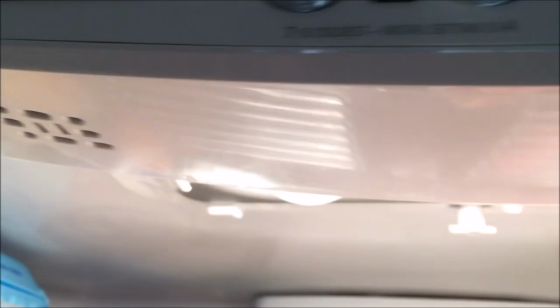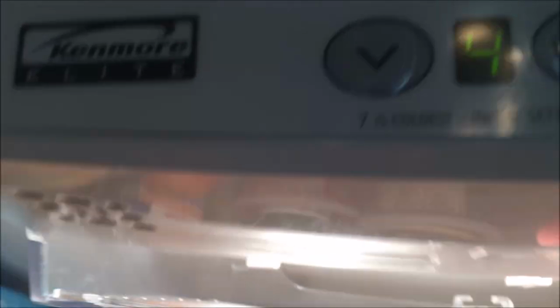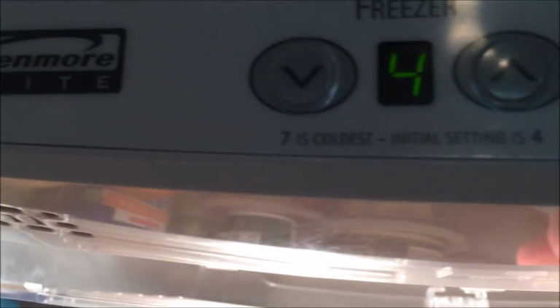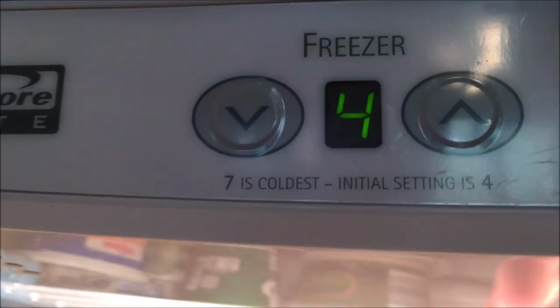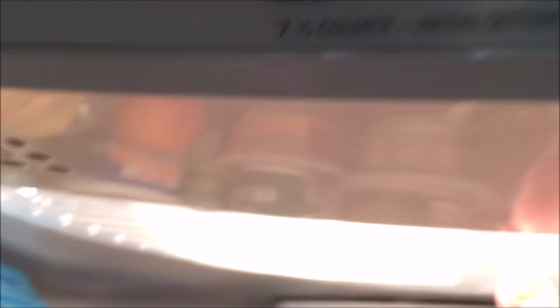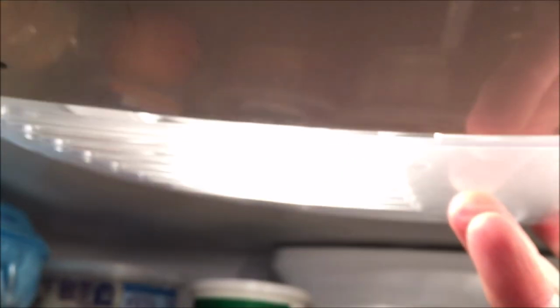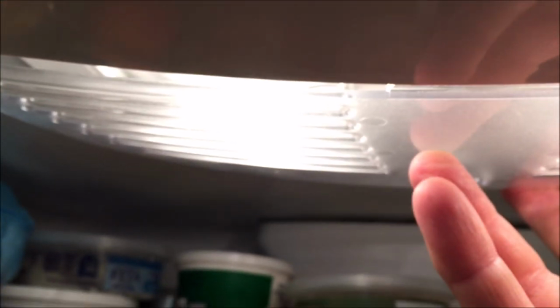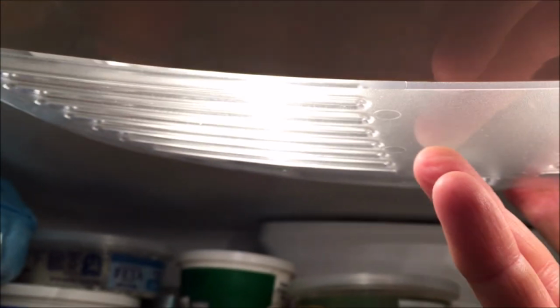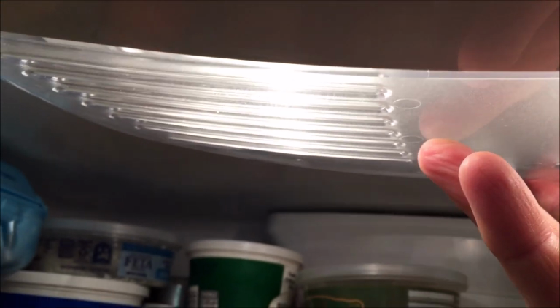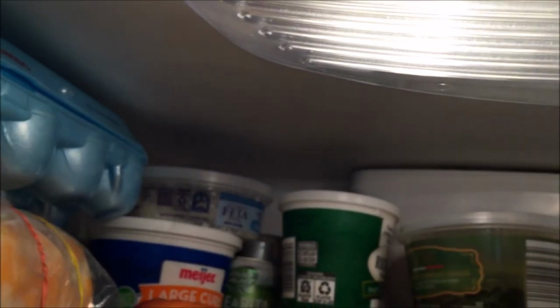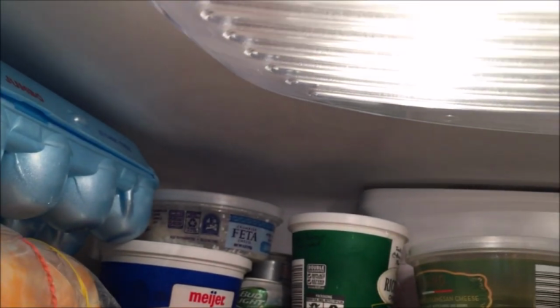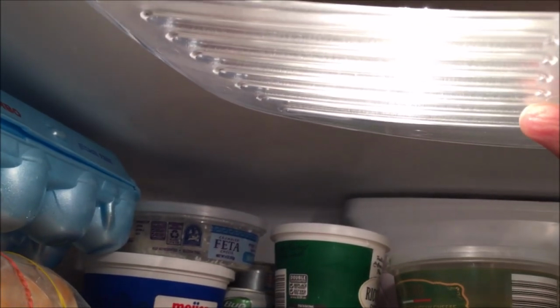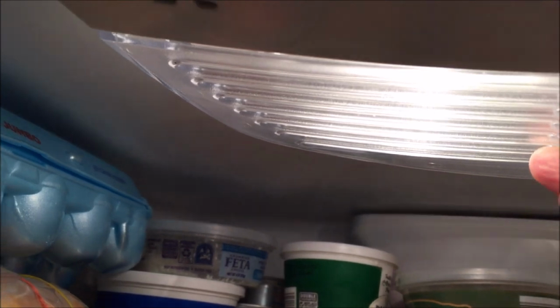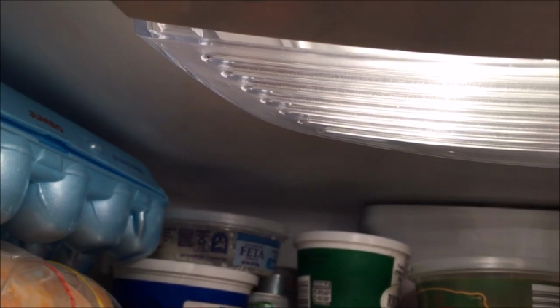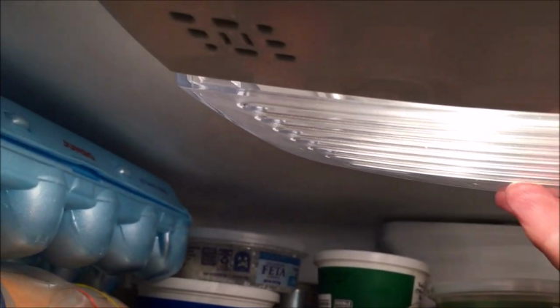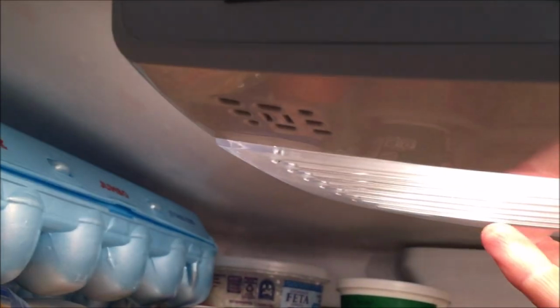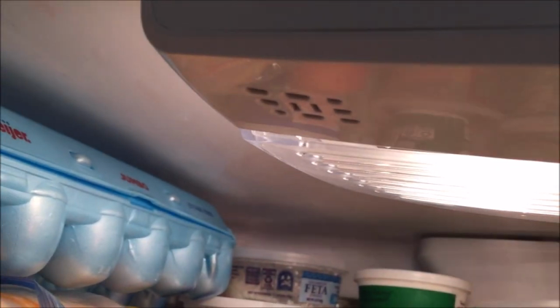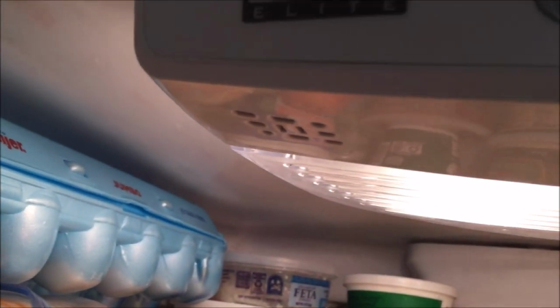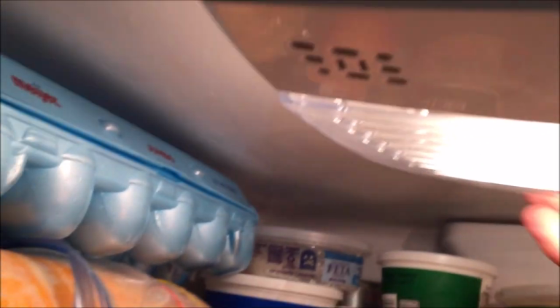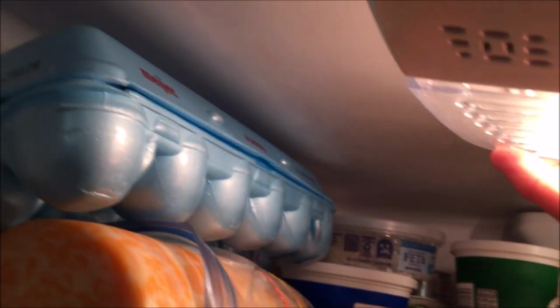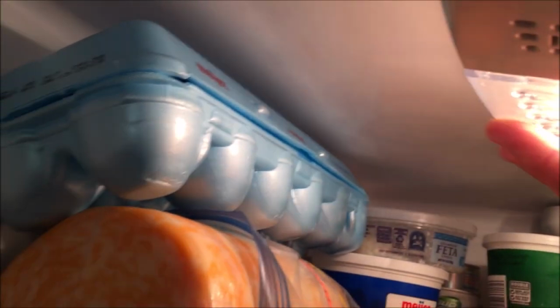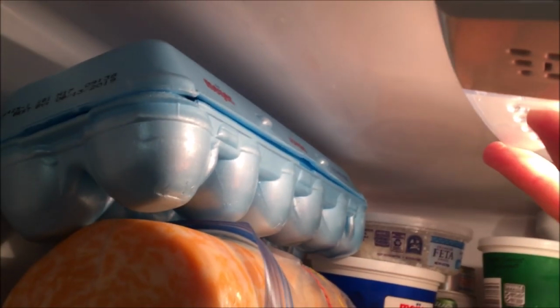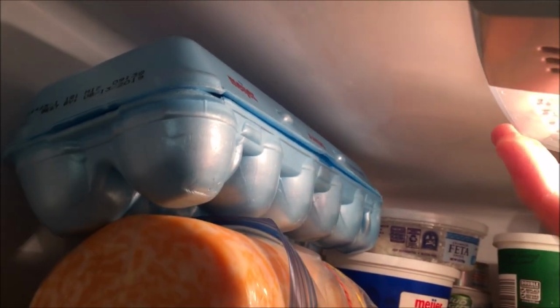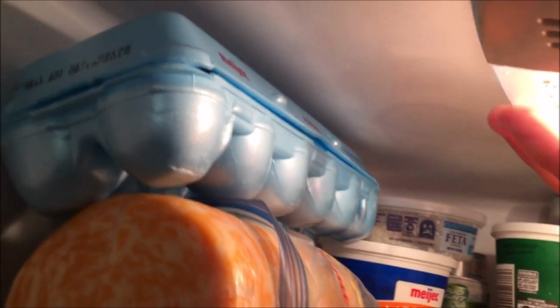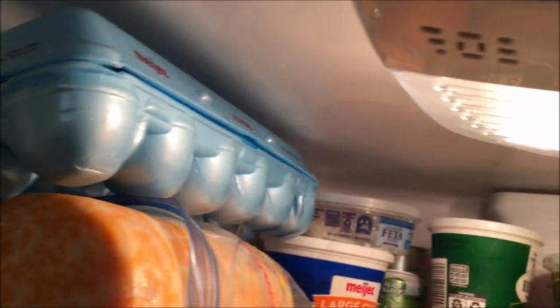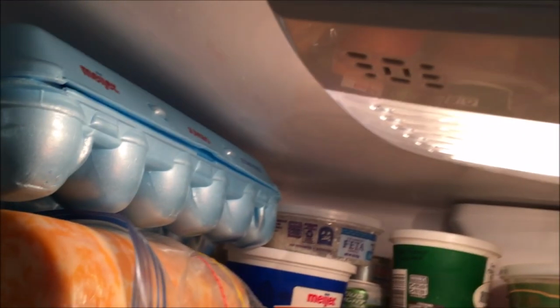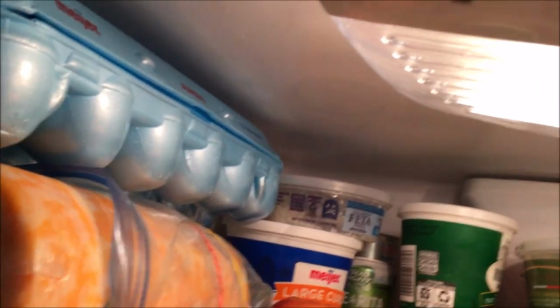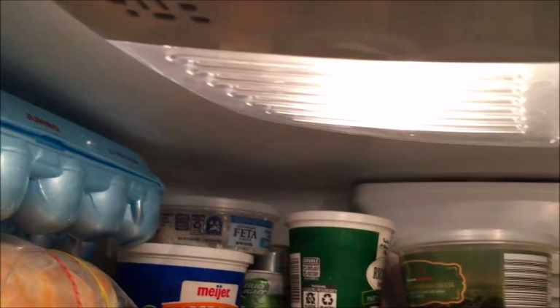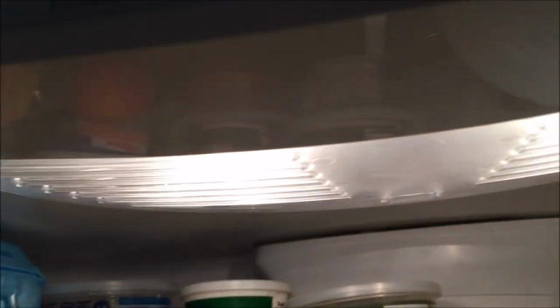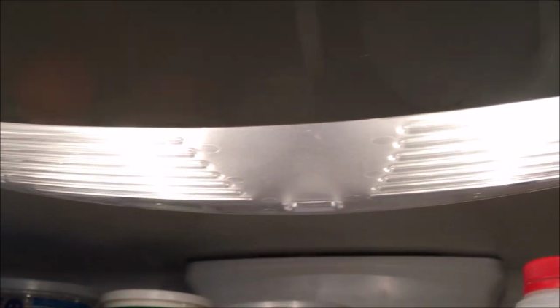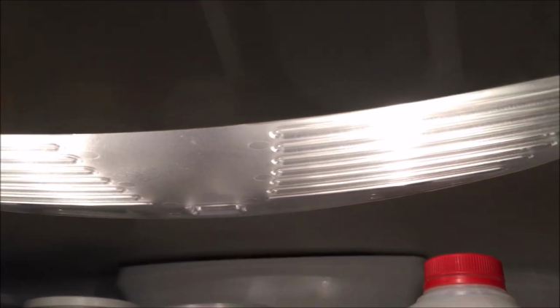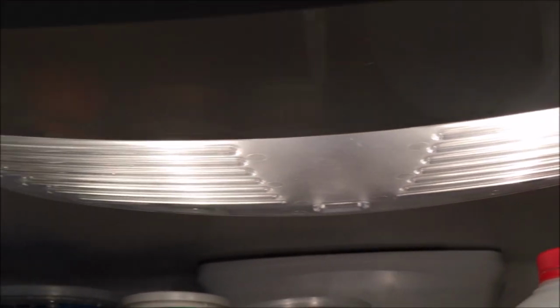Simply take the plastic shroud, stick it in there, line it up, look towards the front, and it's done.